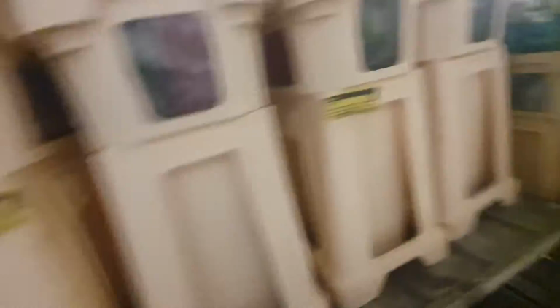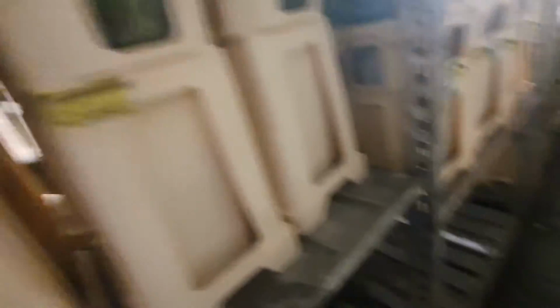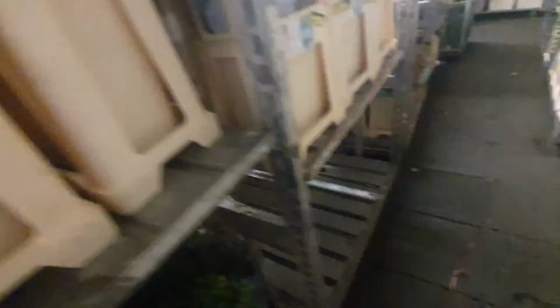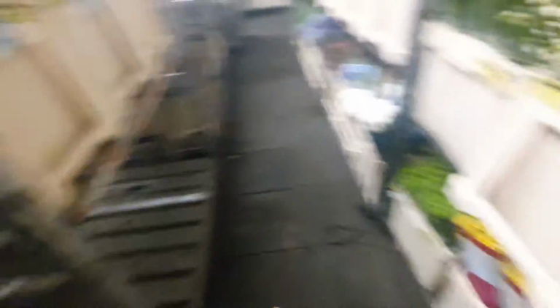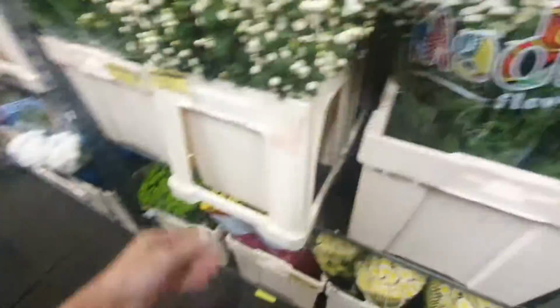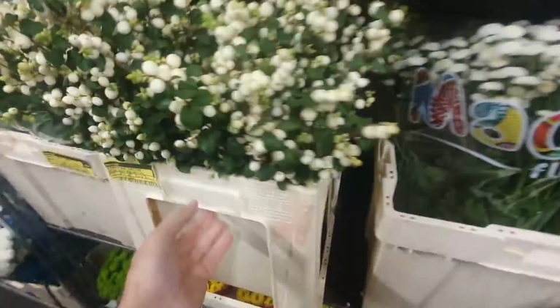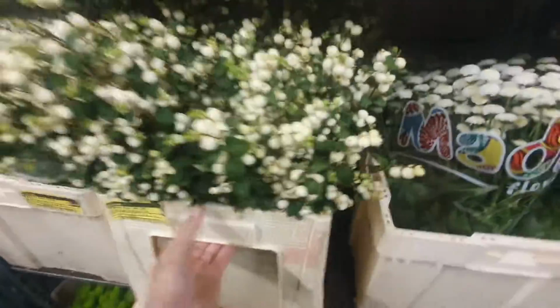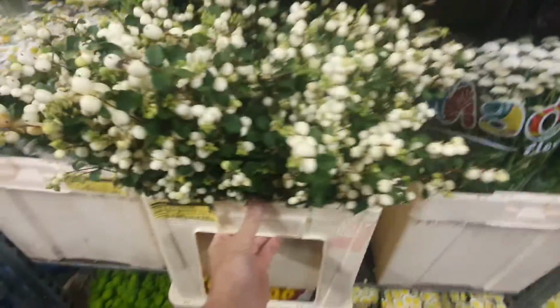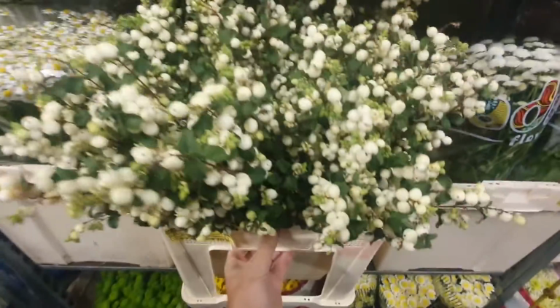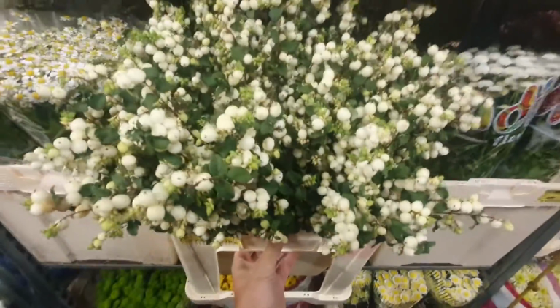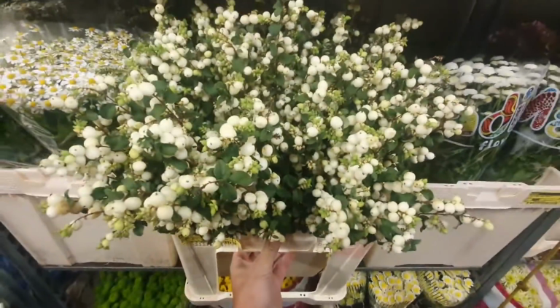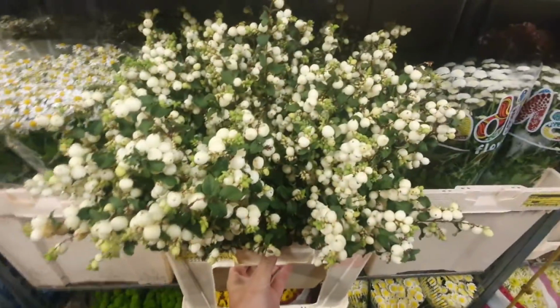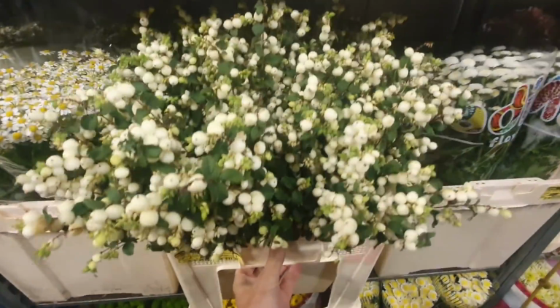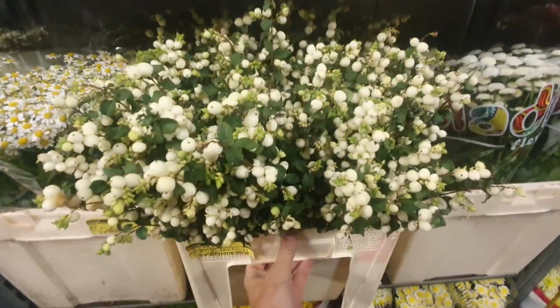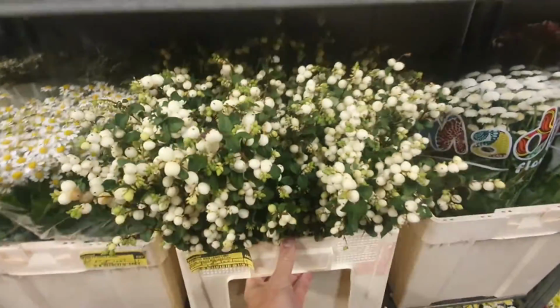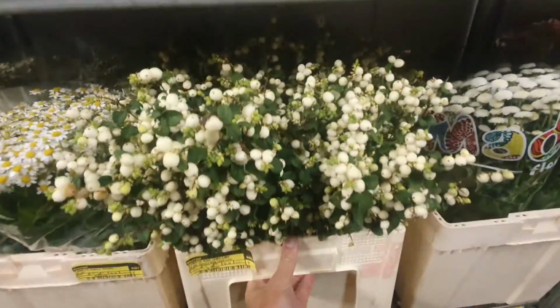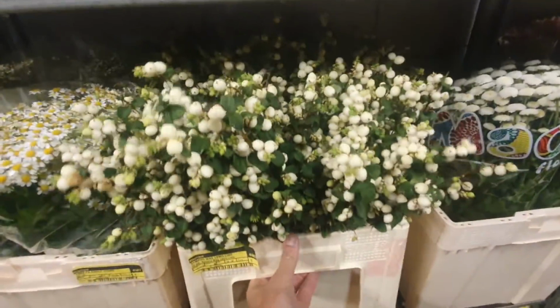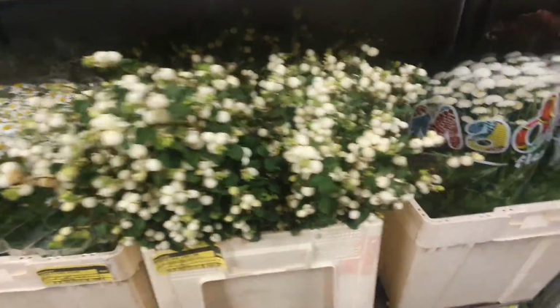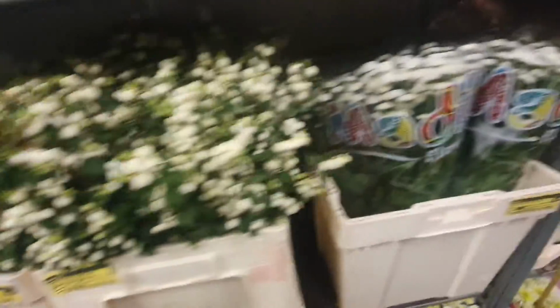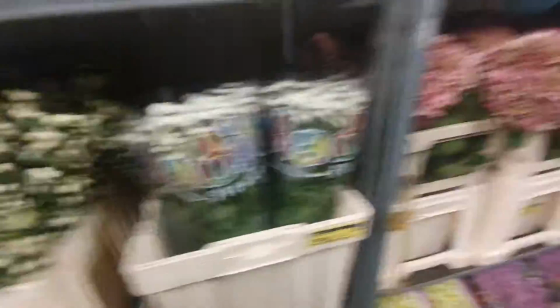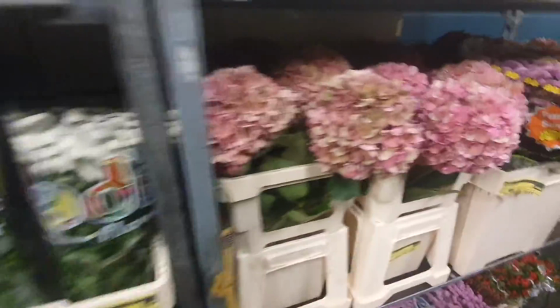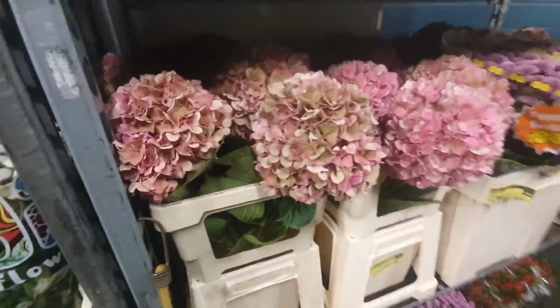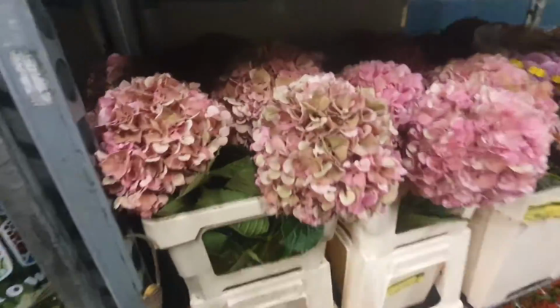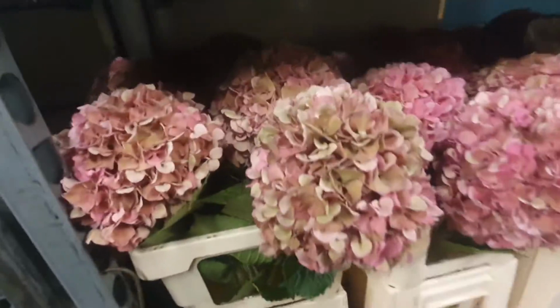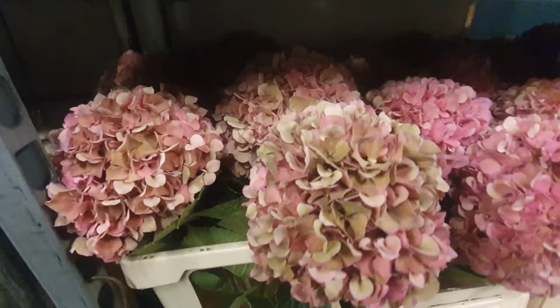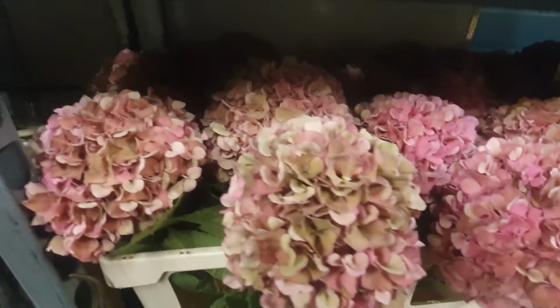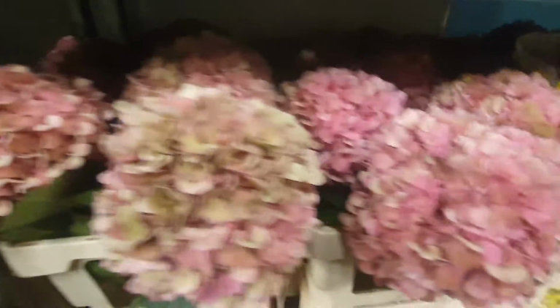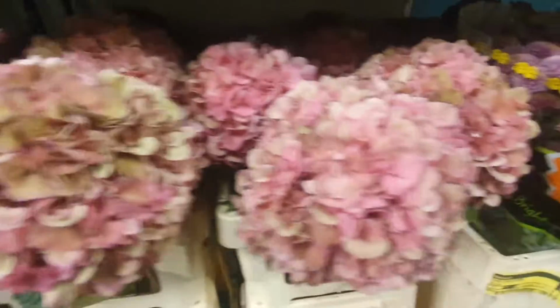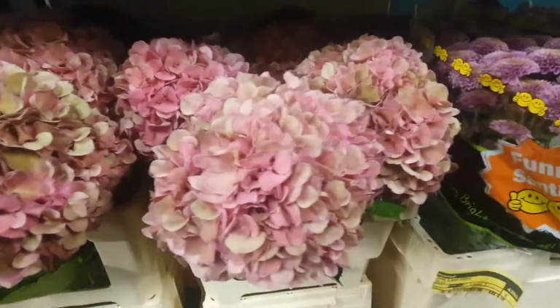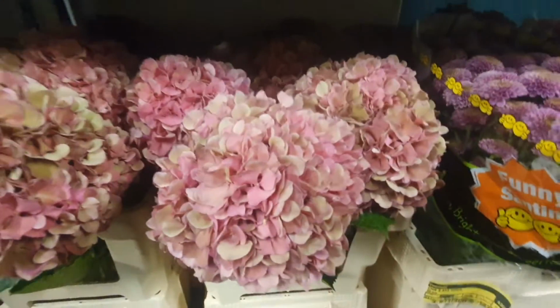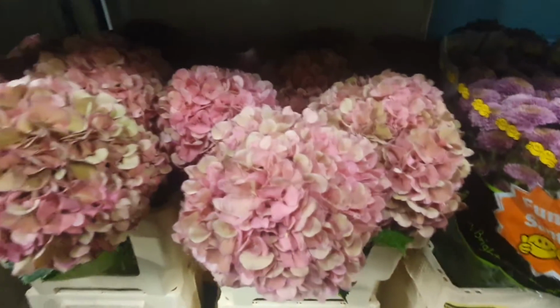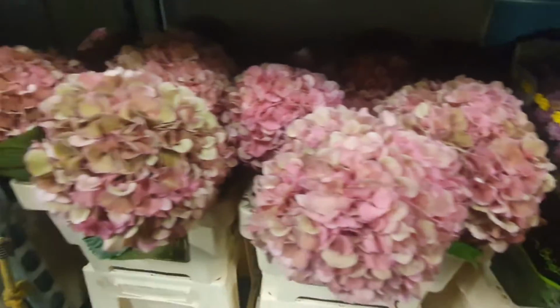Alstroemeria — we know that one. Symphy Carpus Lemon on a good price. Pink Height Rangers. Glowing Alps Classic, good price.